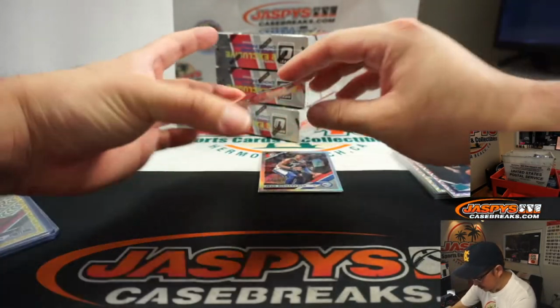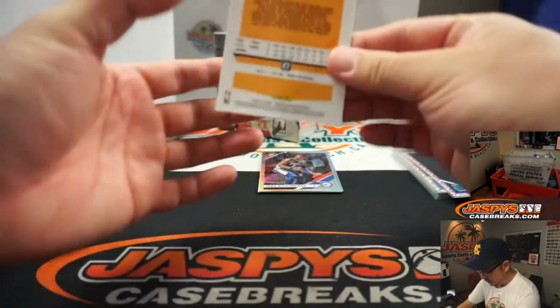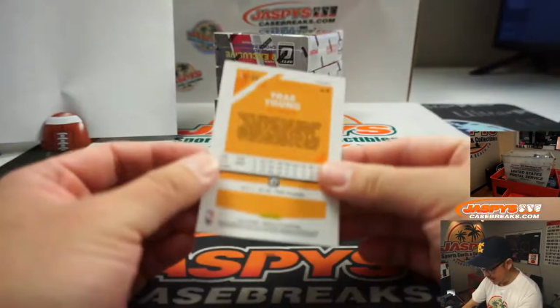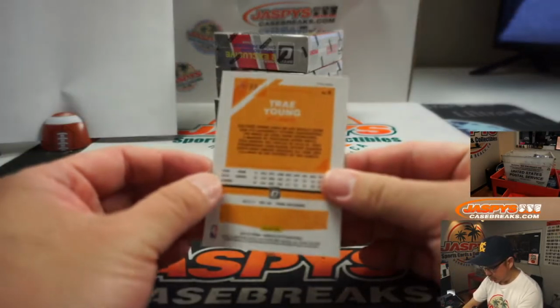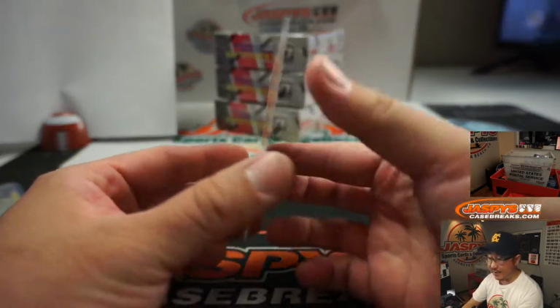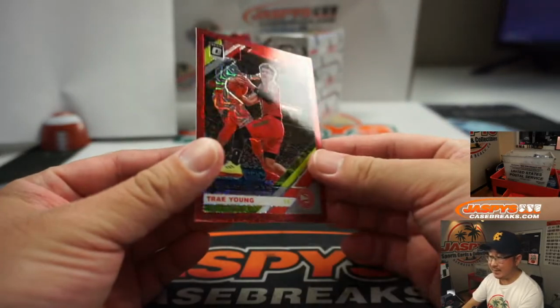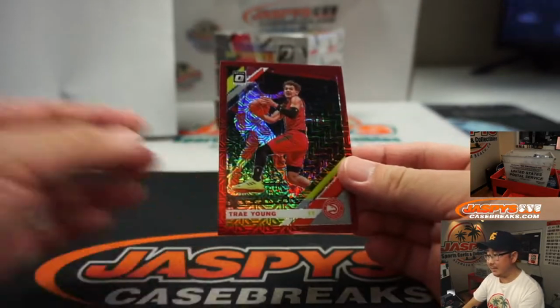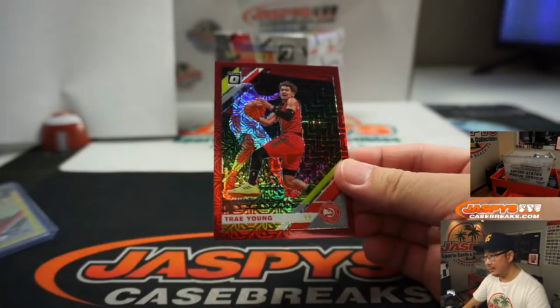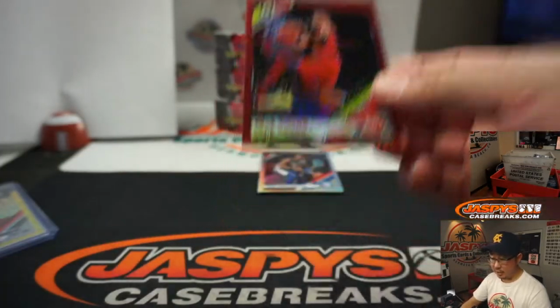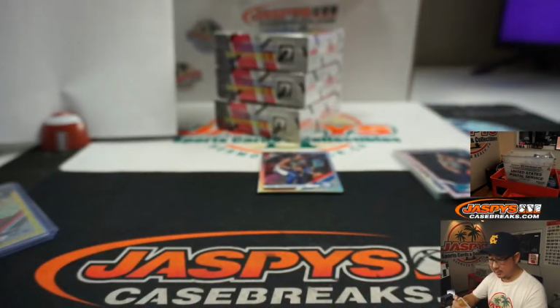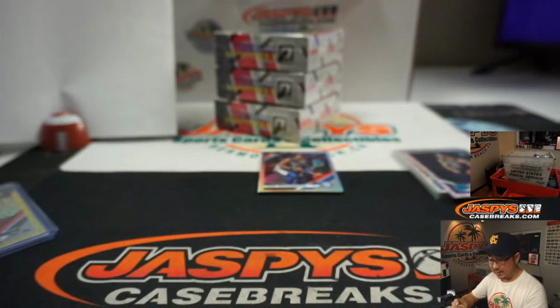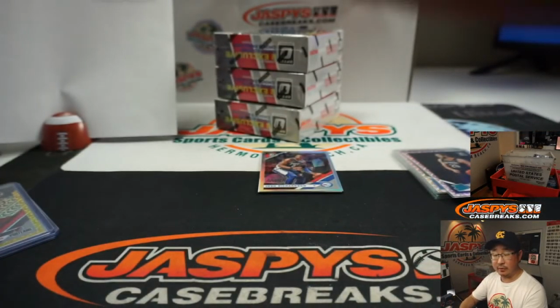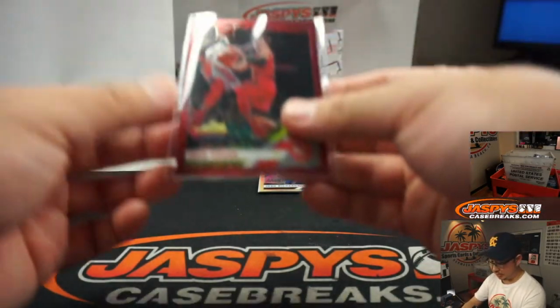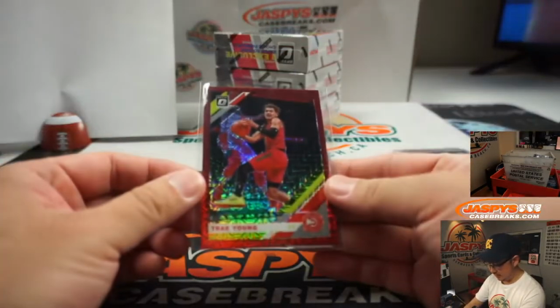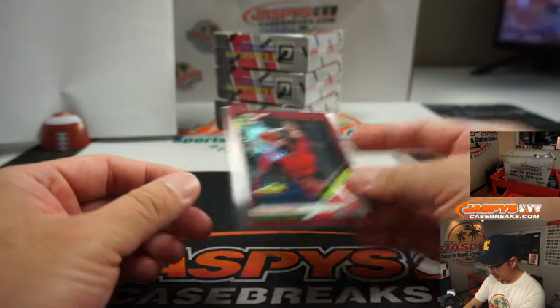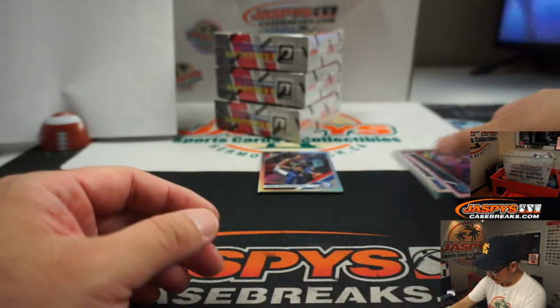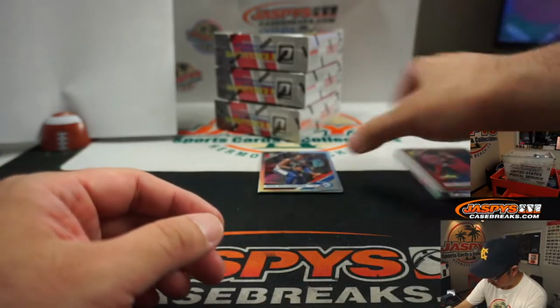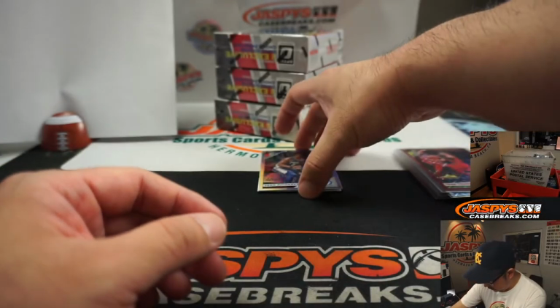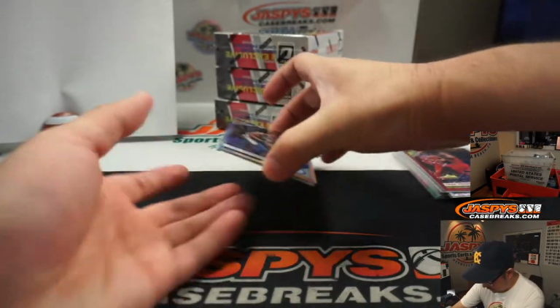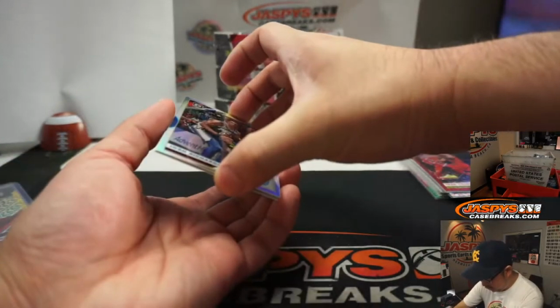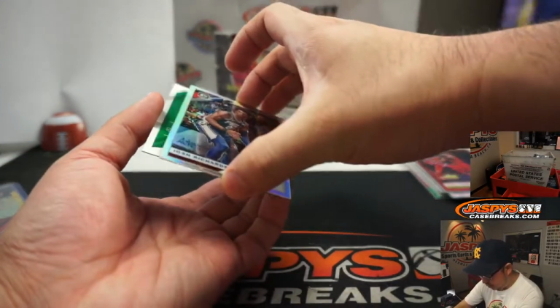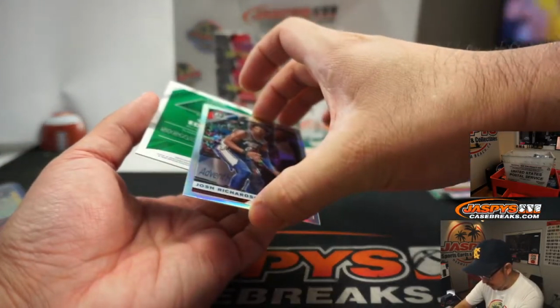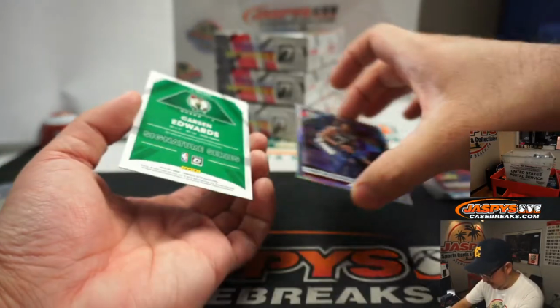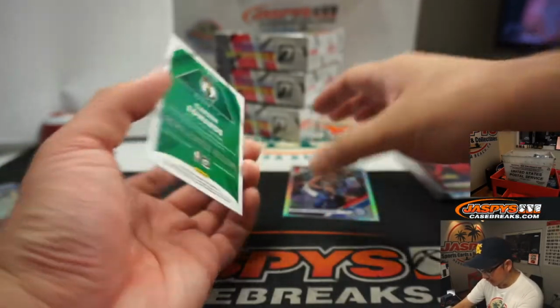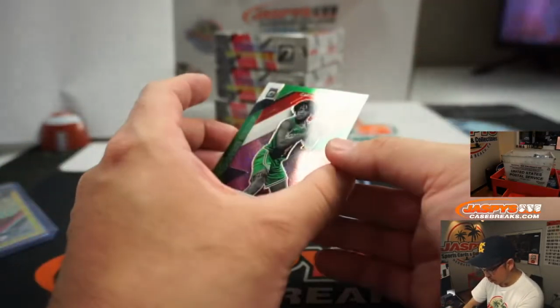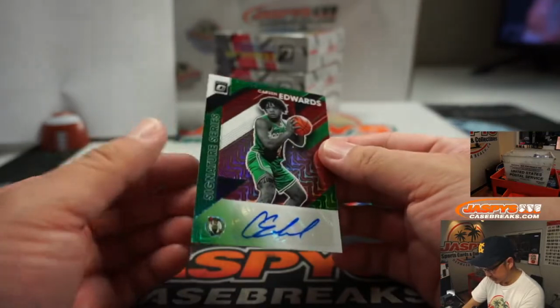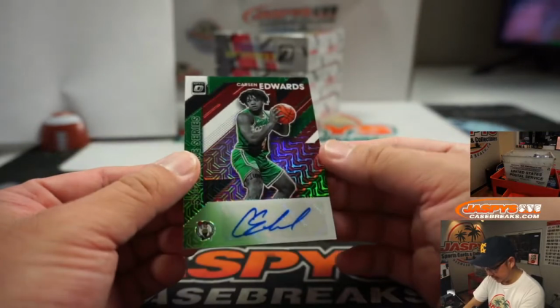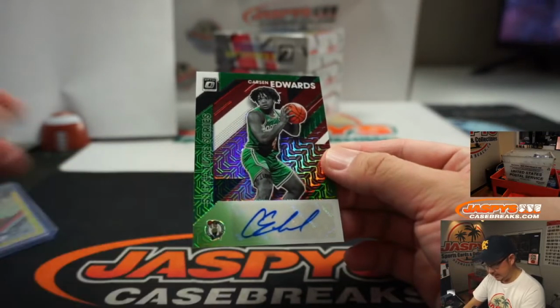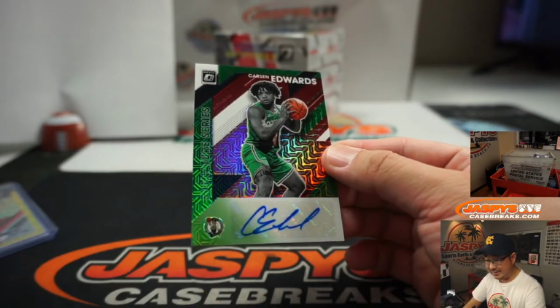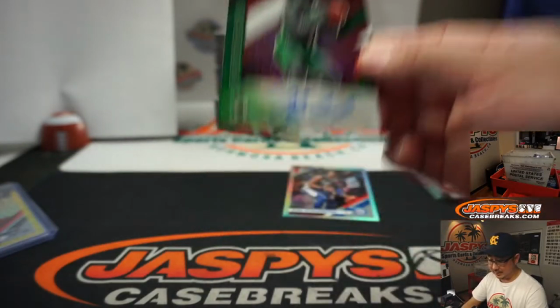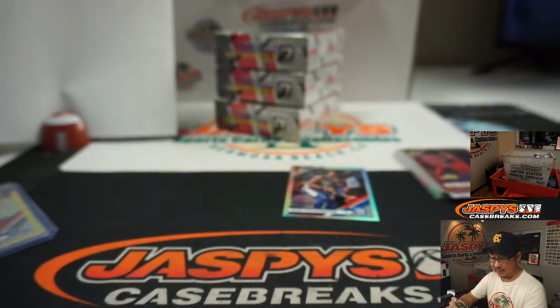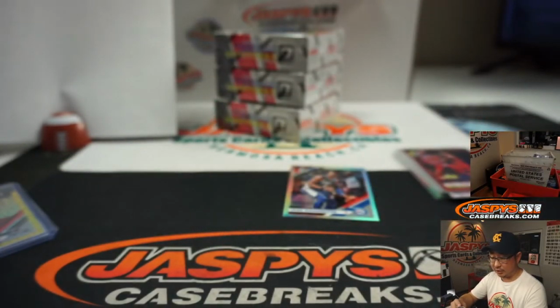We got Trey Young, 25 out of 88, for the Hawks — that's going to be for Chris Gerrard. And behind Josh Richardson is Carson Edwards signature series, Celtics — that's going to be for Scott.